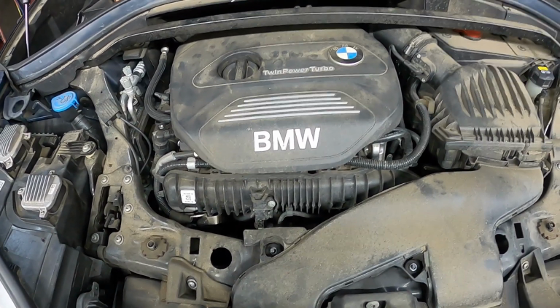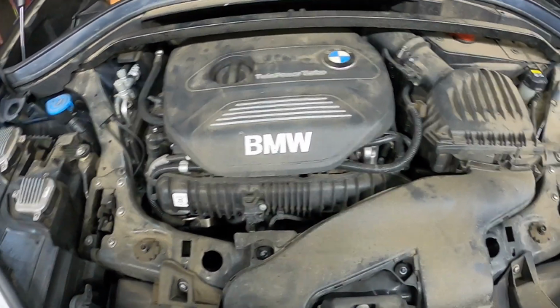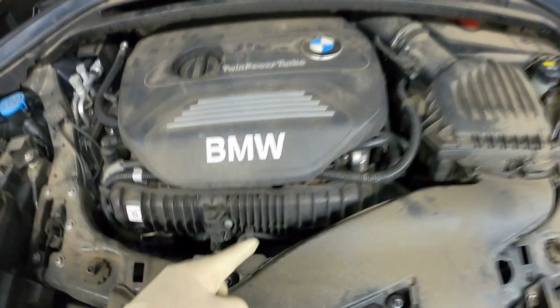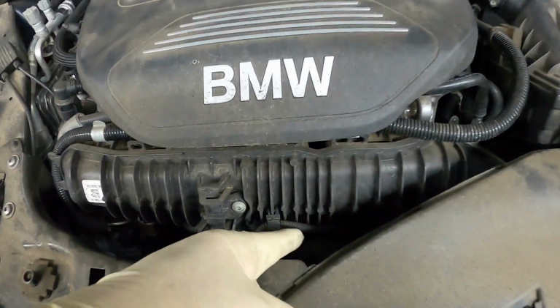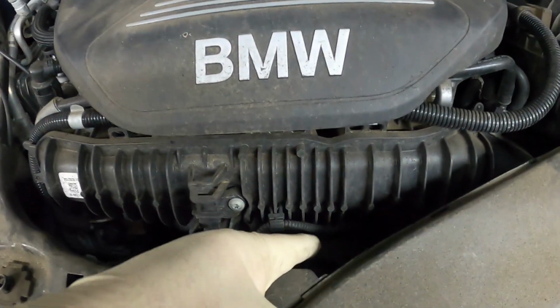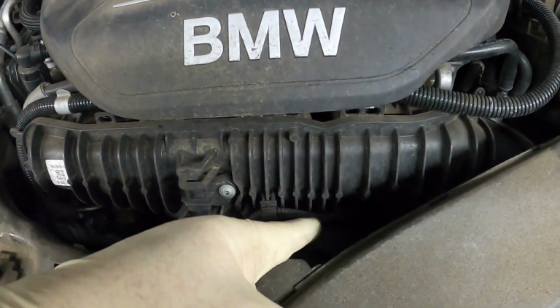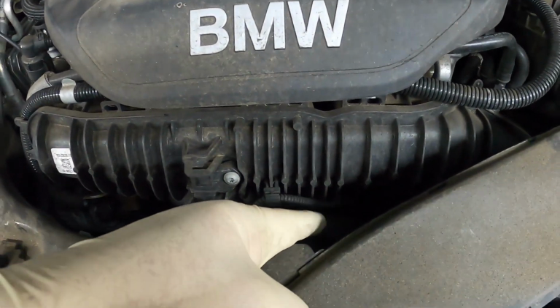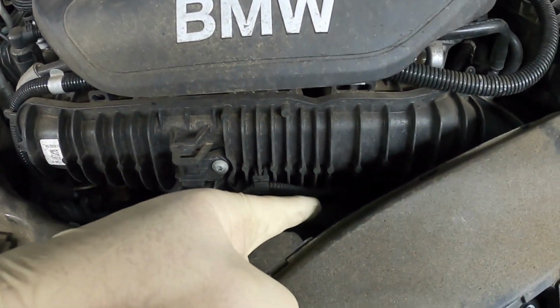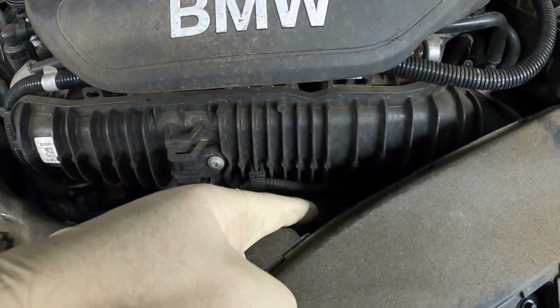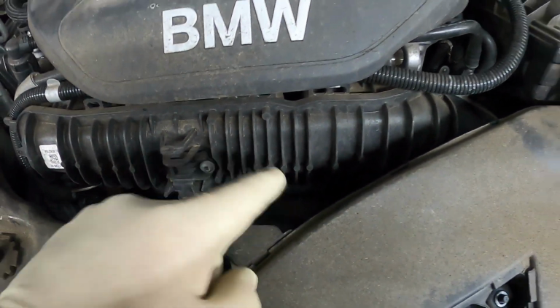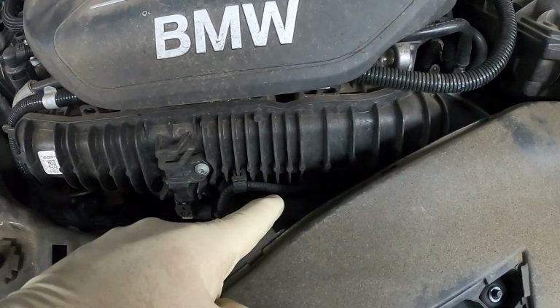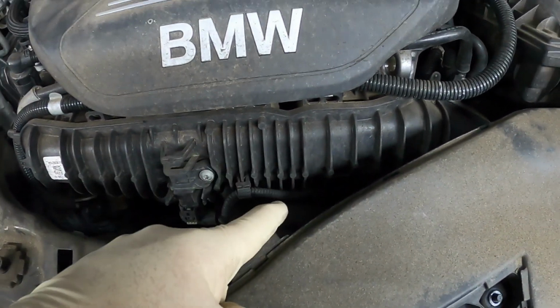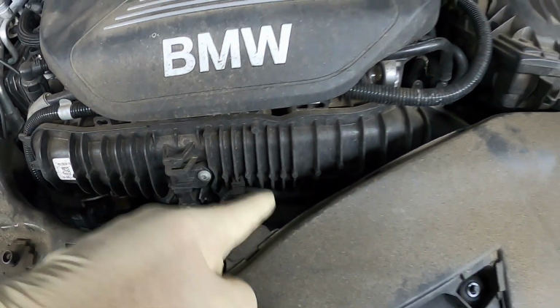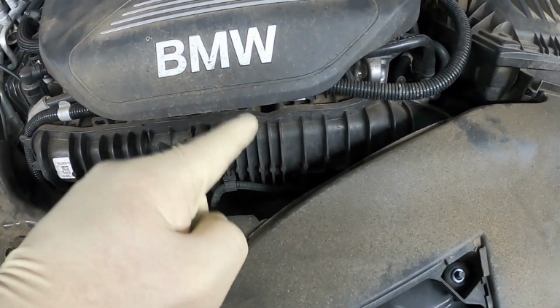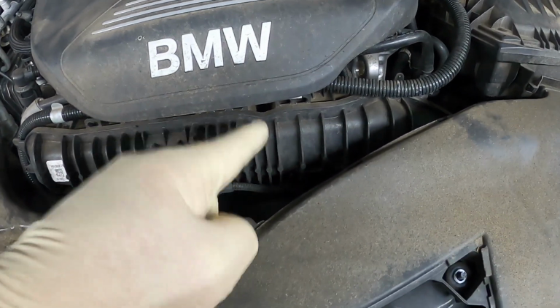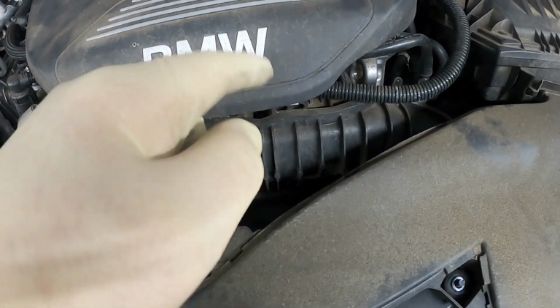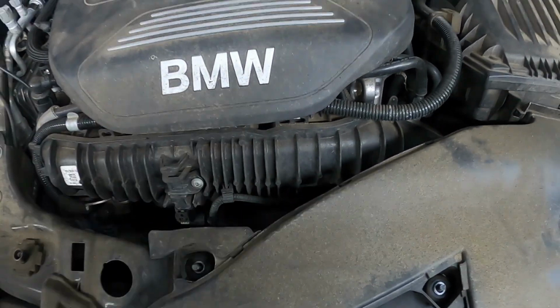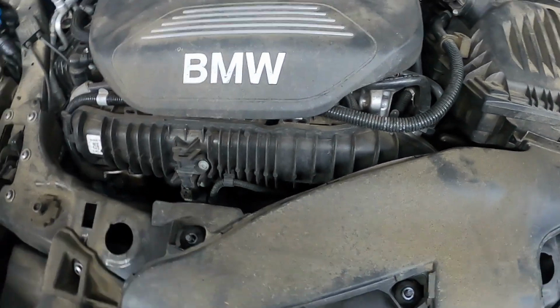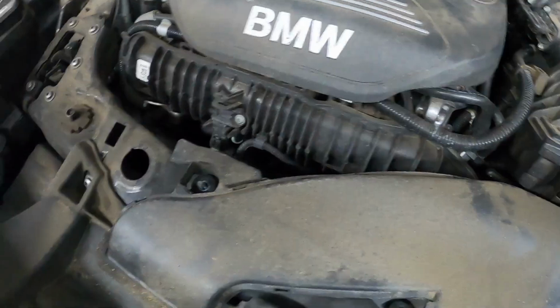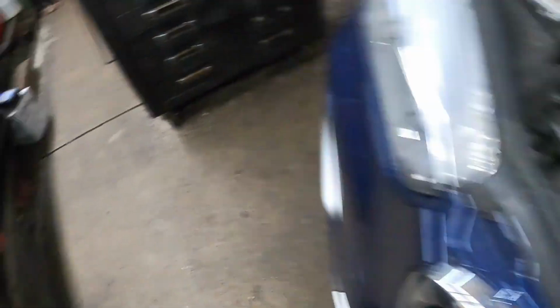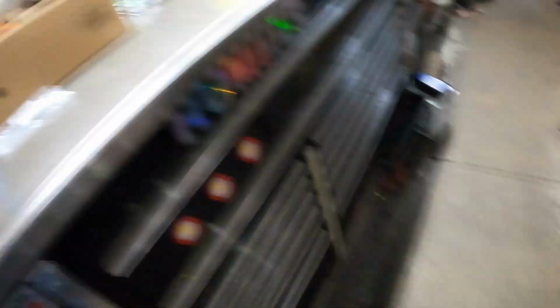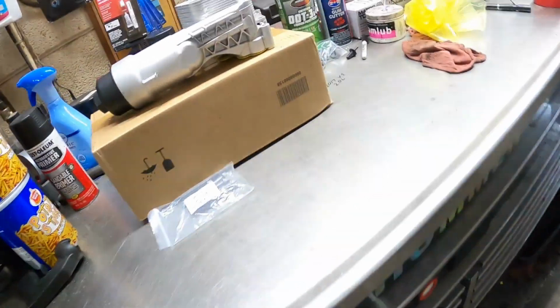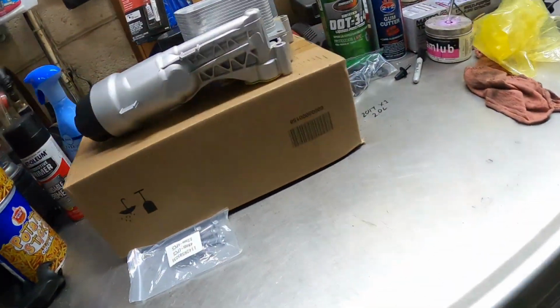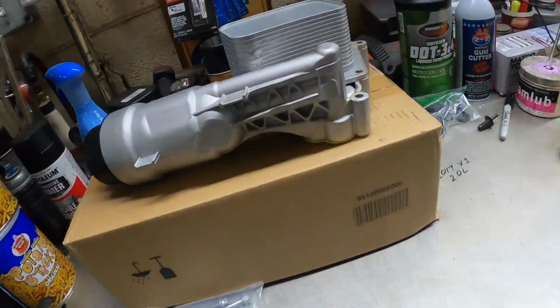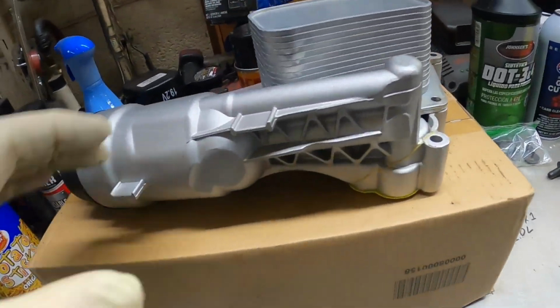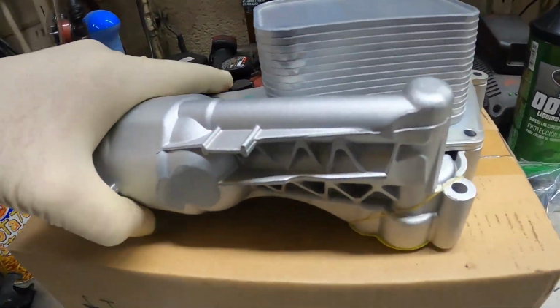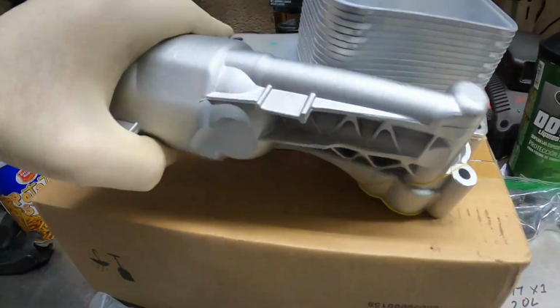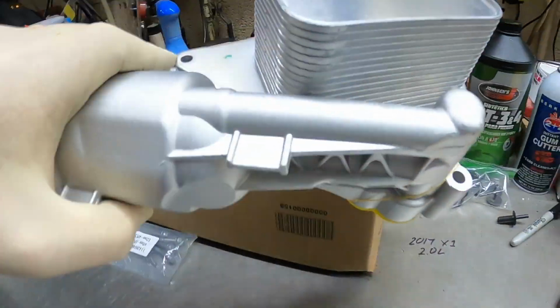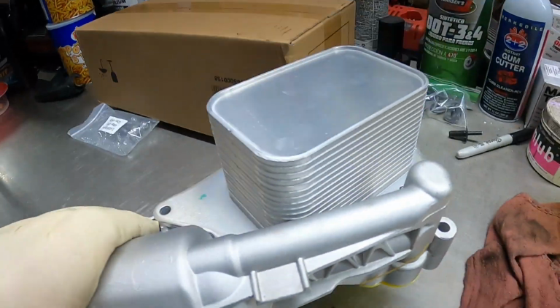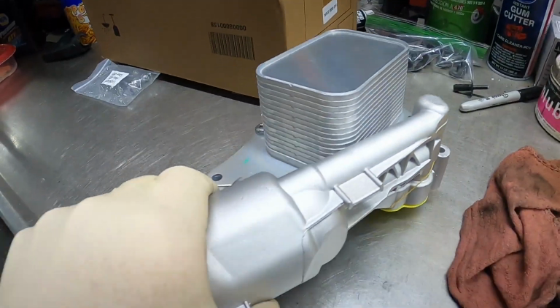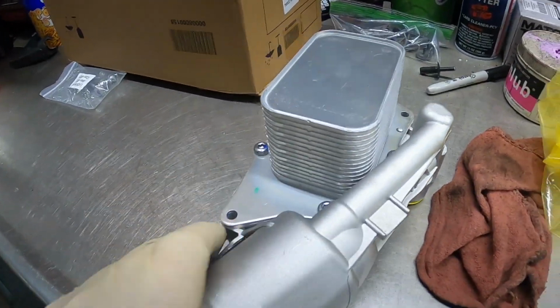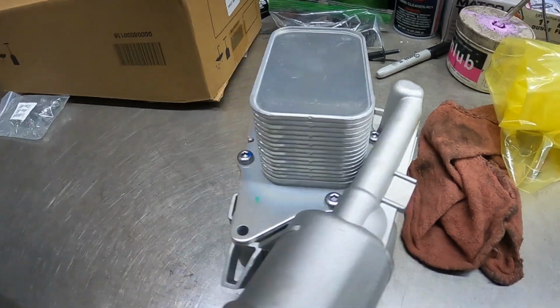So today what we're doing on this car: it appears to have a leak down here and we do believe it is the oil filter oil cooler housing. Let me show you the part we got for it — this is the oil filter oil cooler housing.